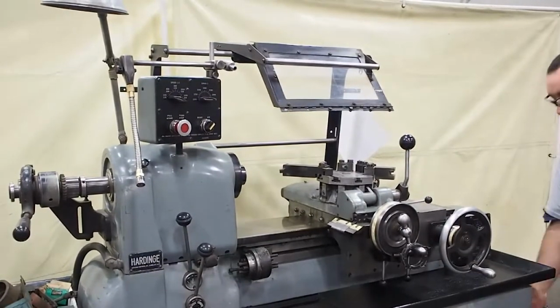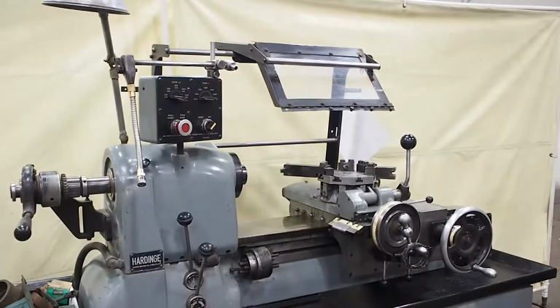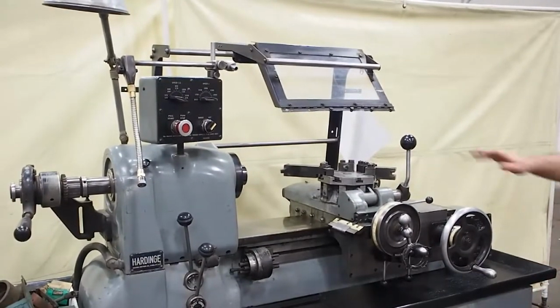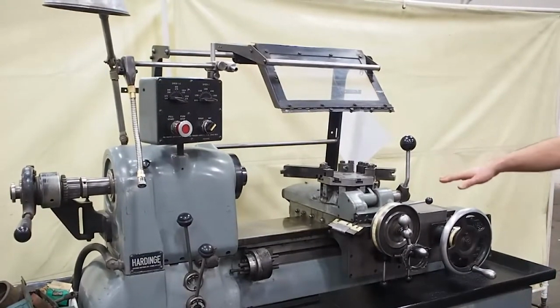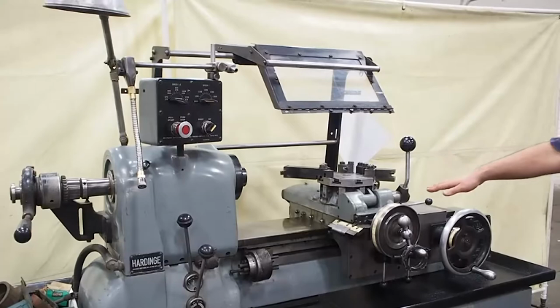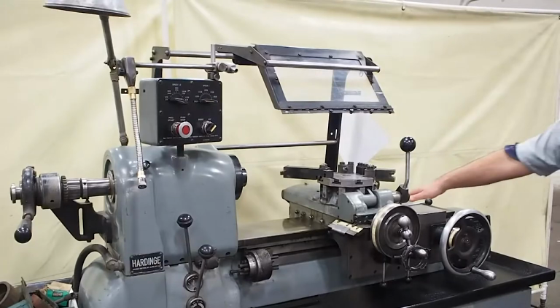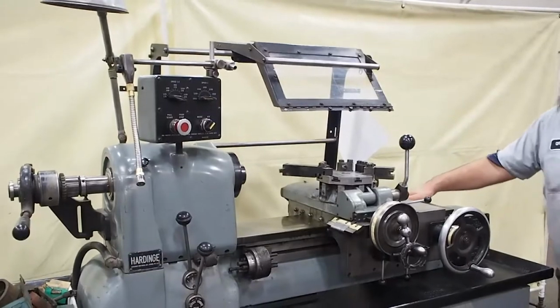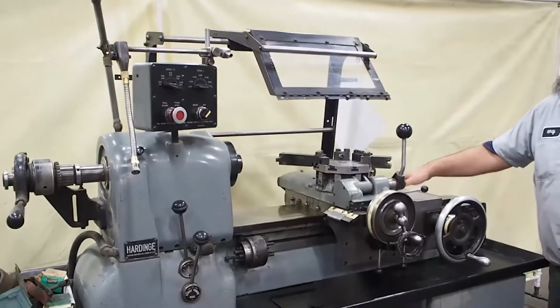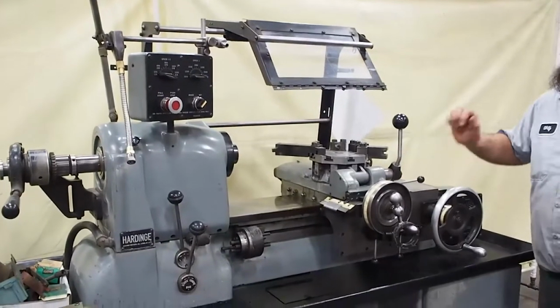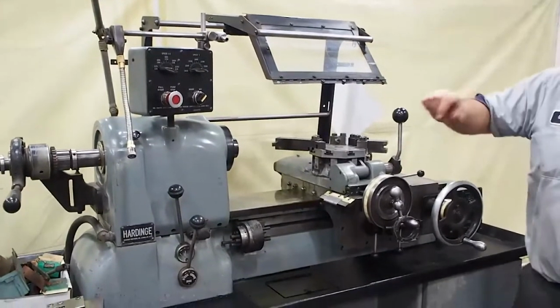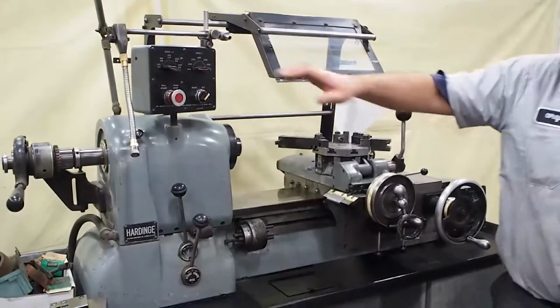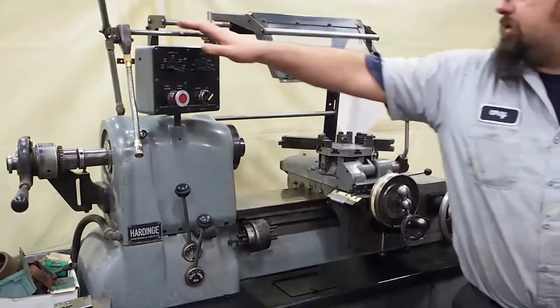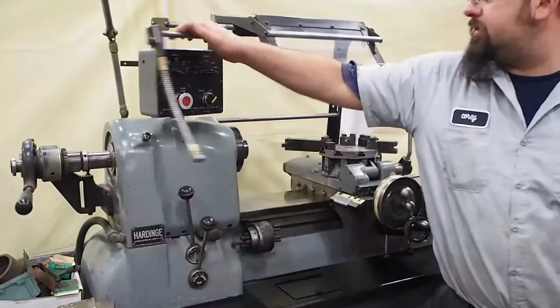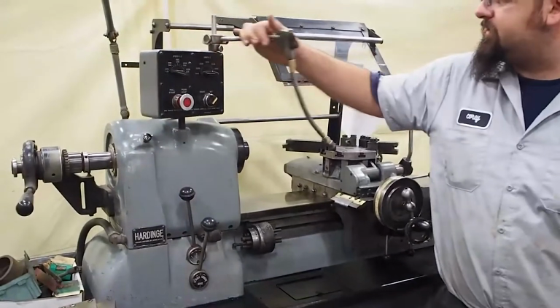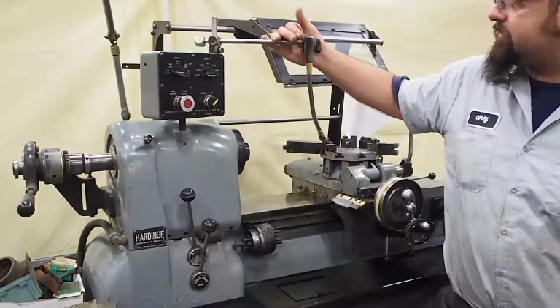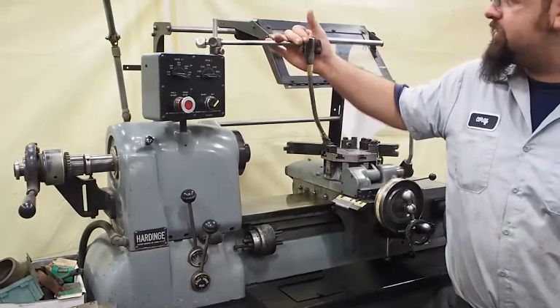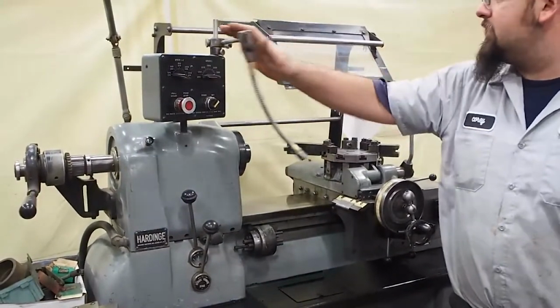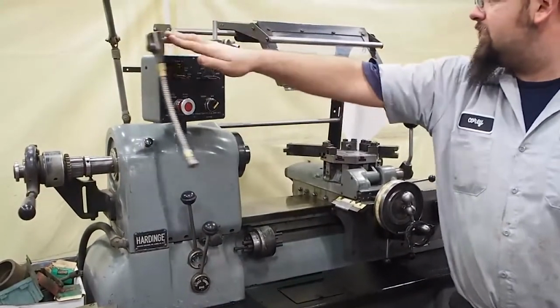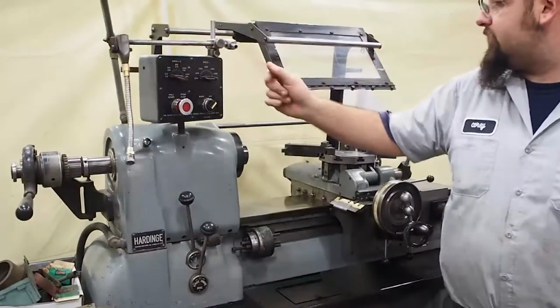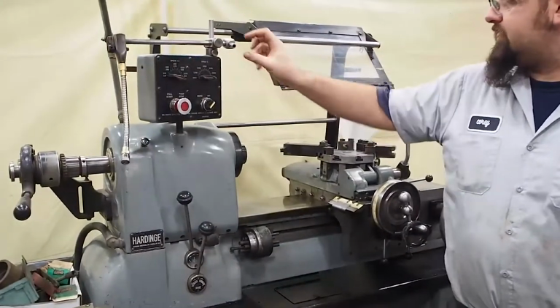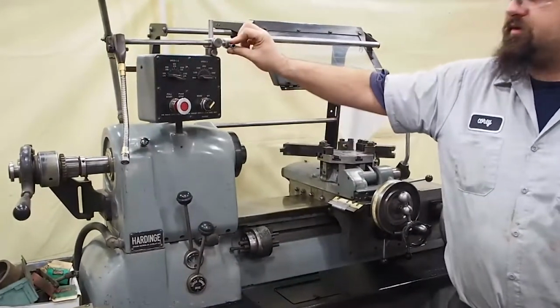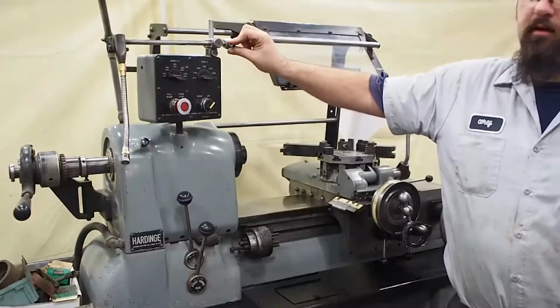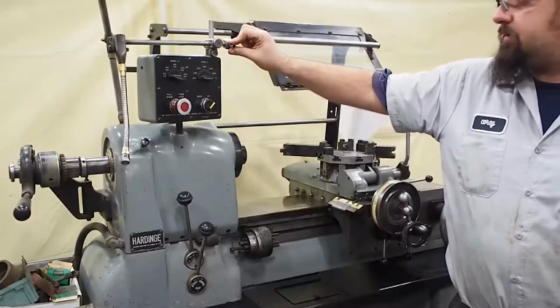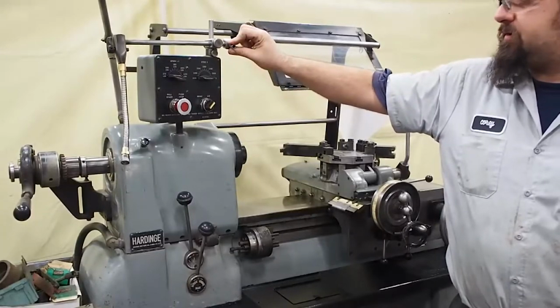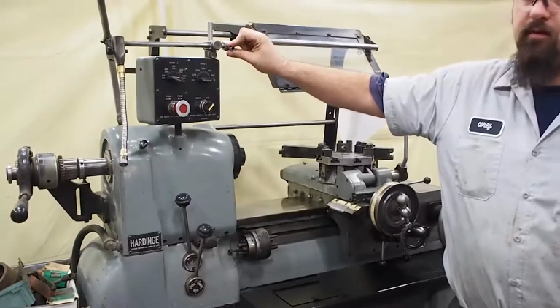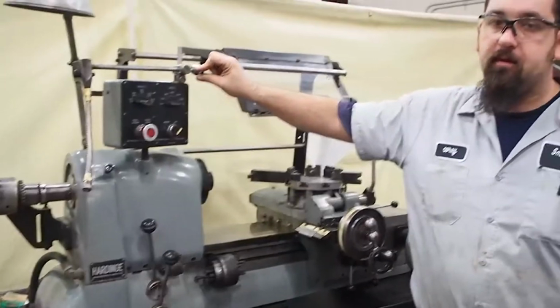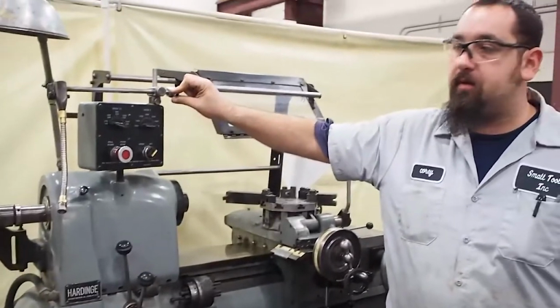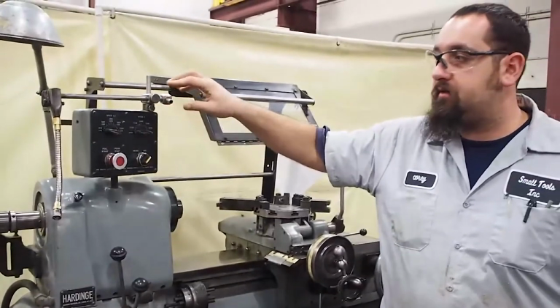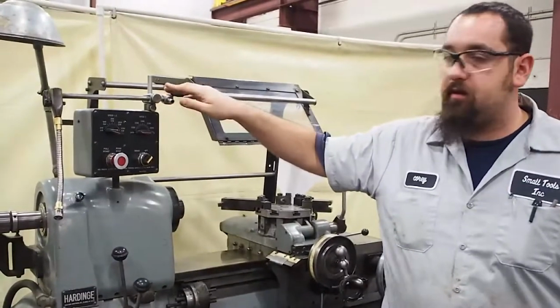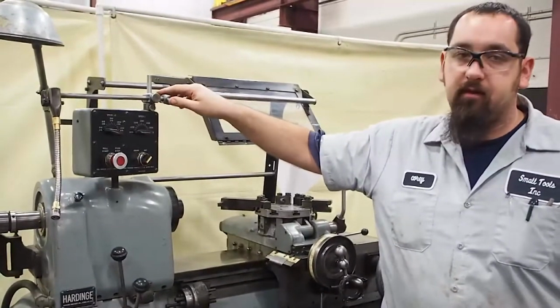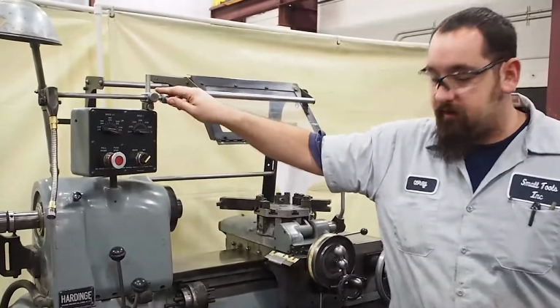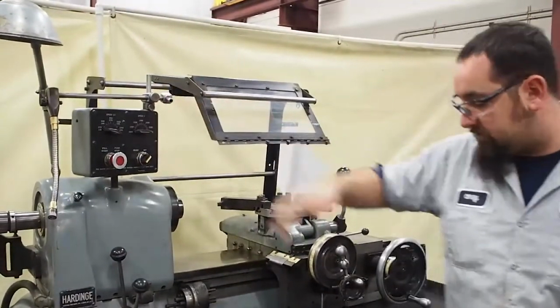The machine does have a coolant pump. This is the coolant nozzle right here. It is set up for coolant. You are going to have to get a piece of hose and put a little bit of plumbing on it, so you have it the length that you need.